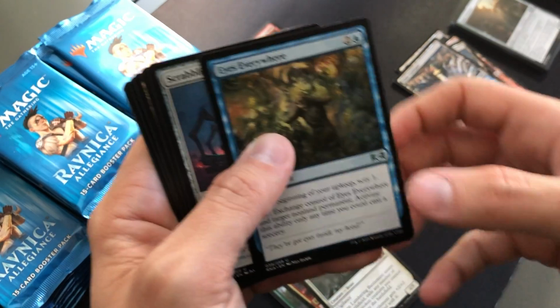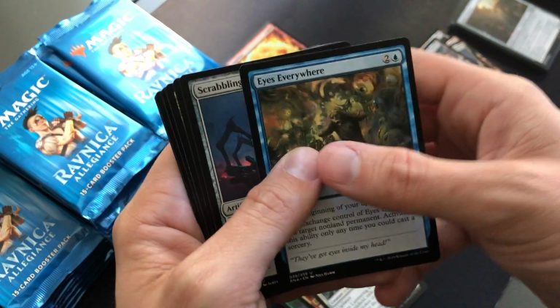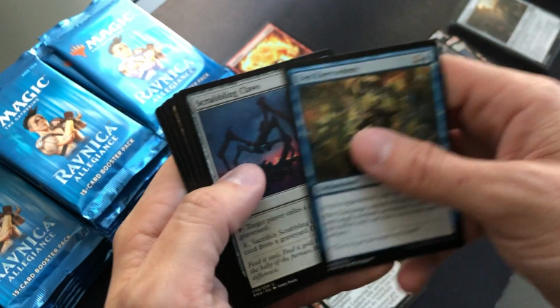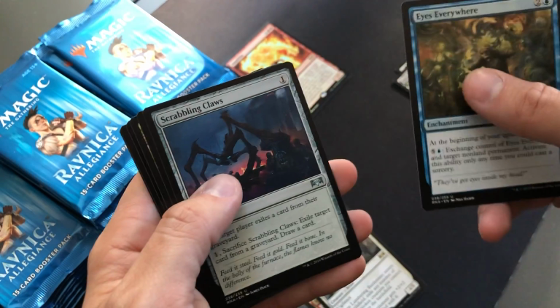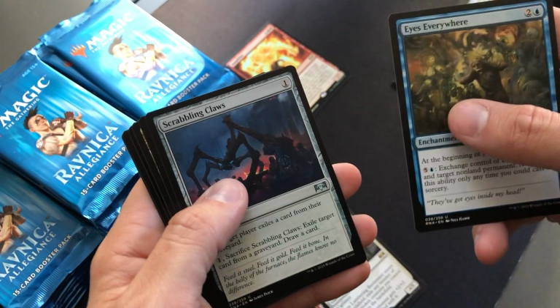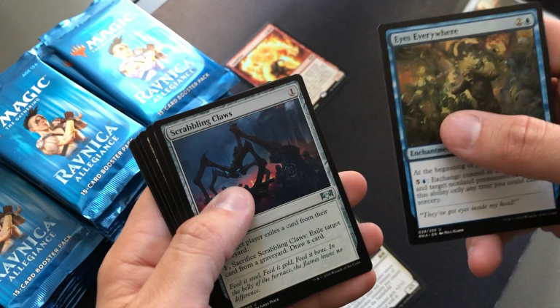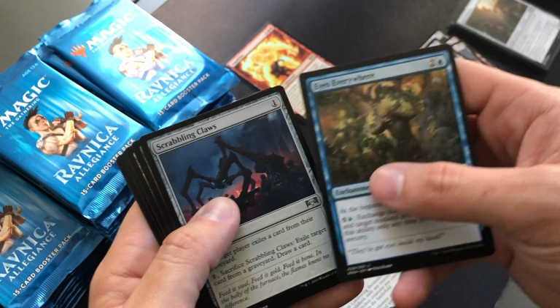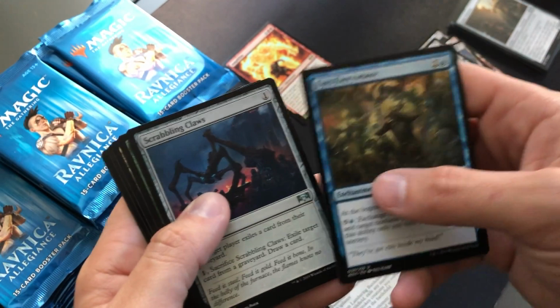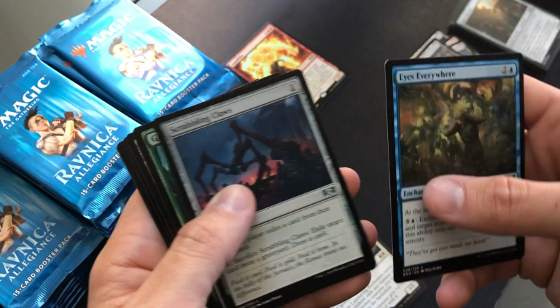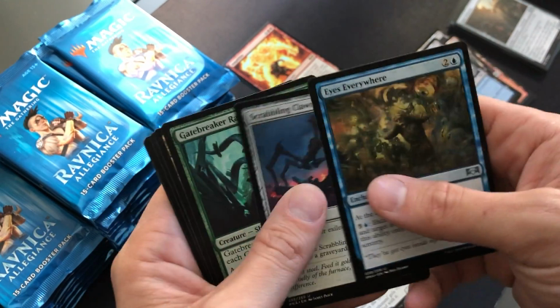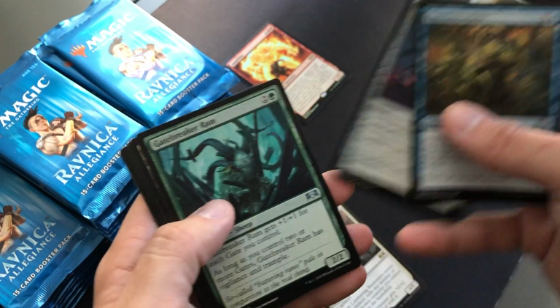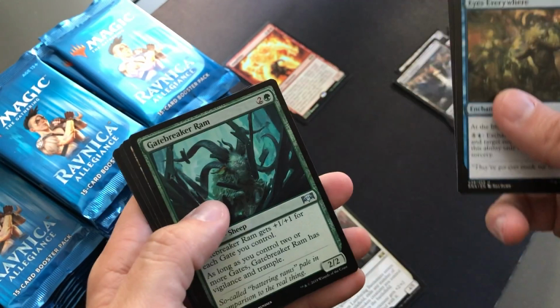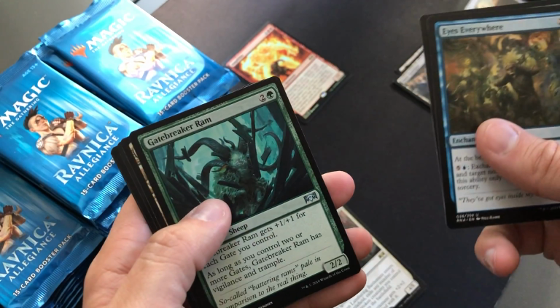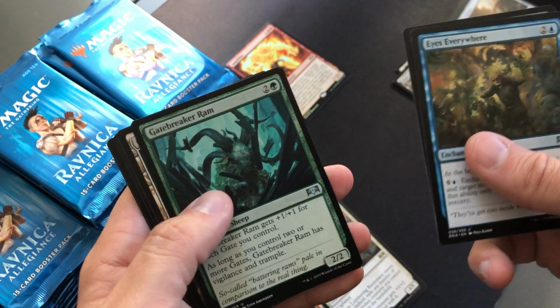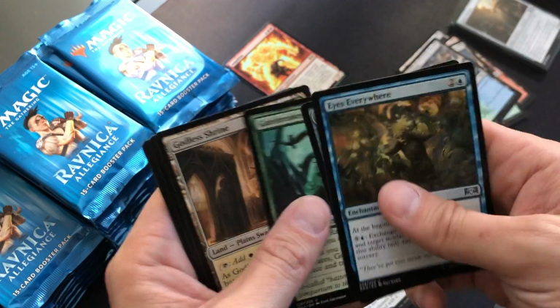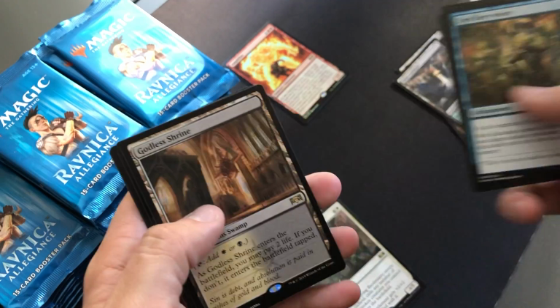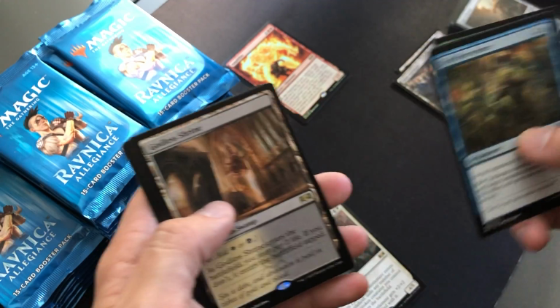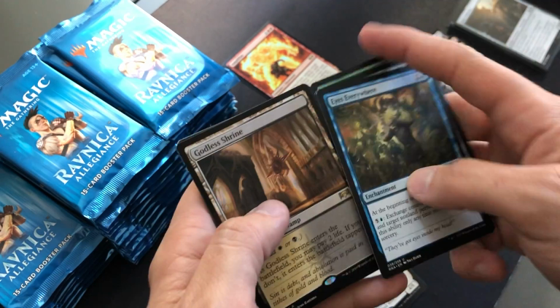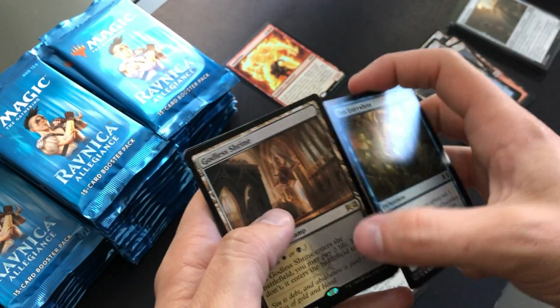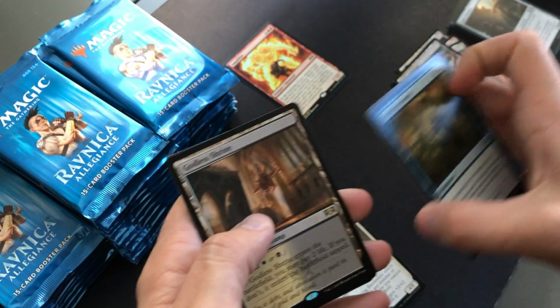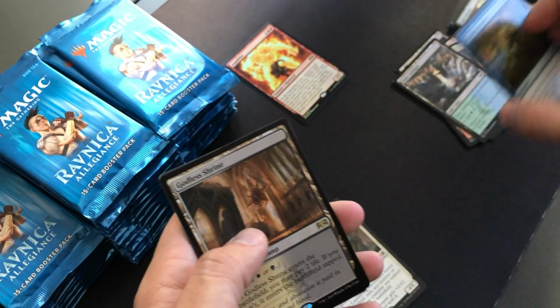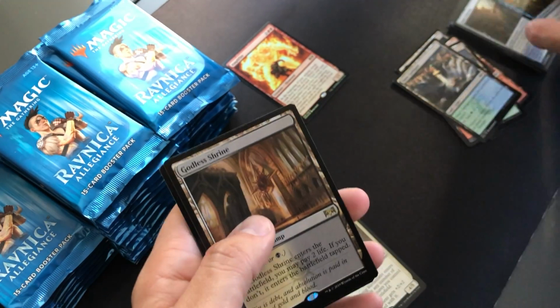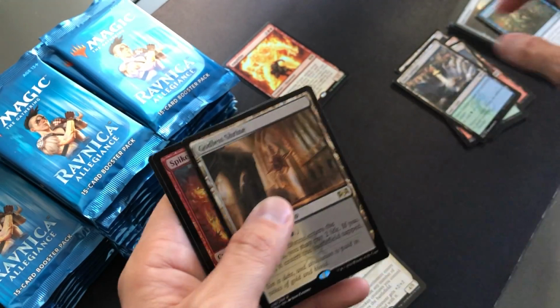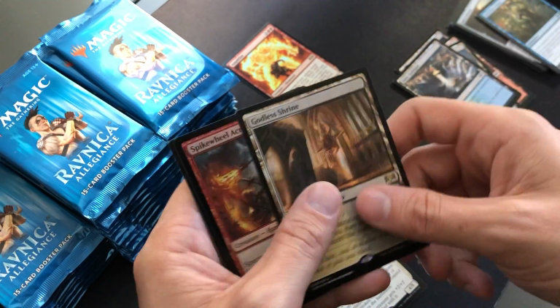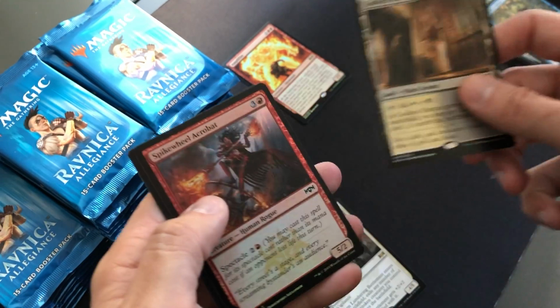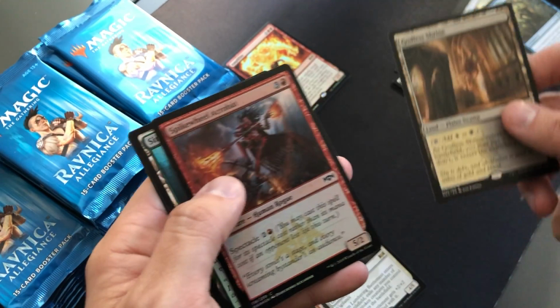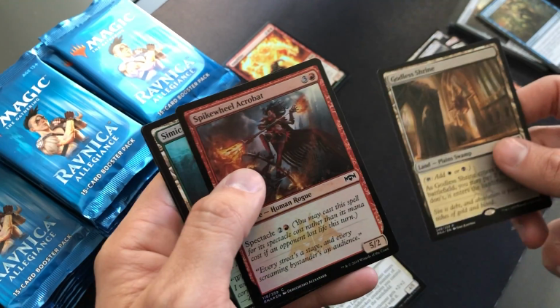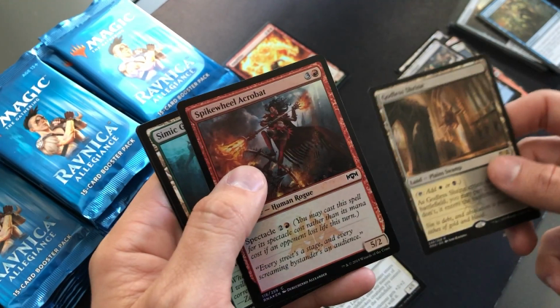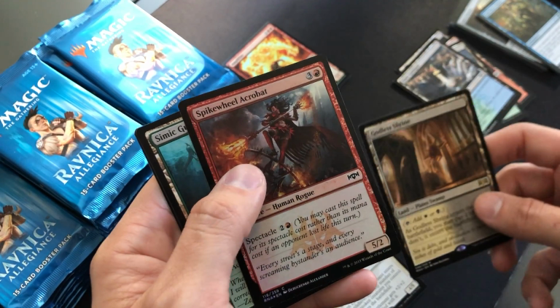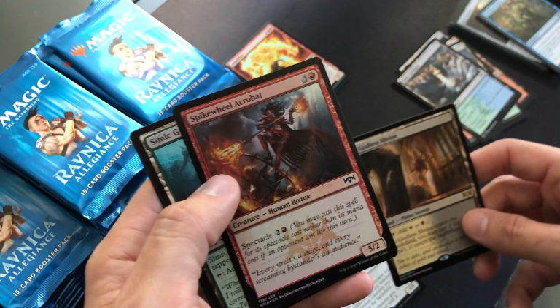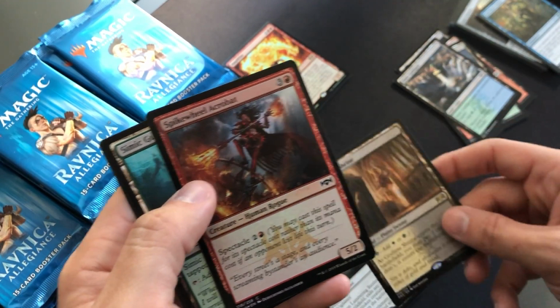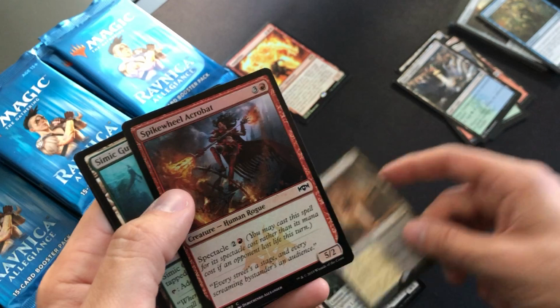Eyes Everywhere, Grasping Thrull, Gatebreaker Ram, Godless Shrine — first Shockland. Nice. And a Foil Spikewheel Acrobat.